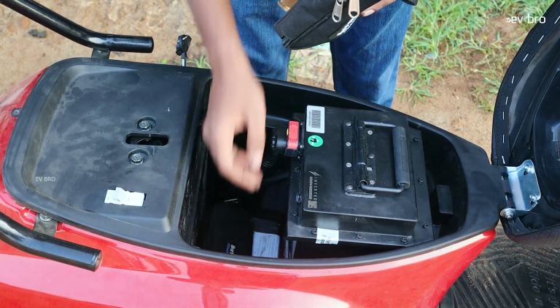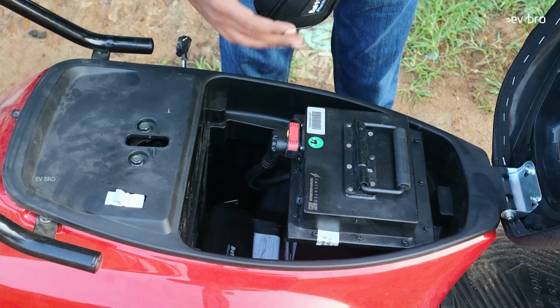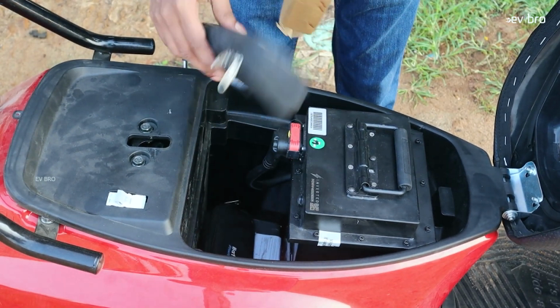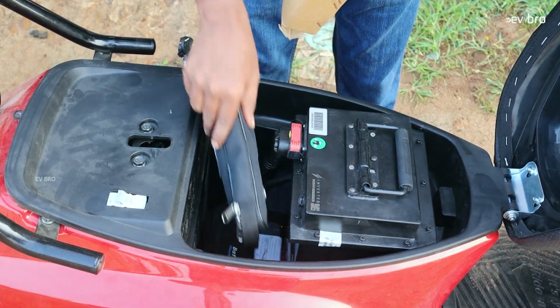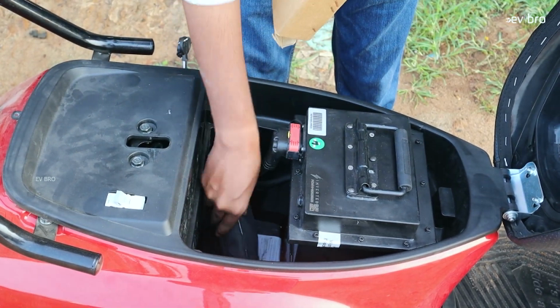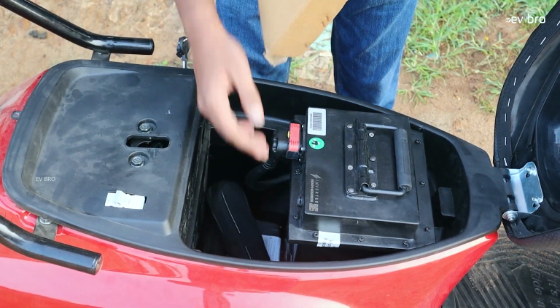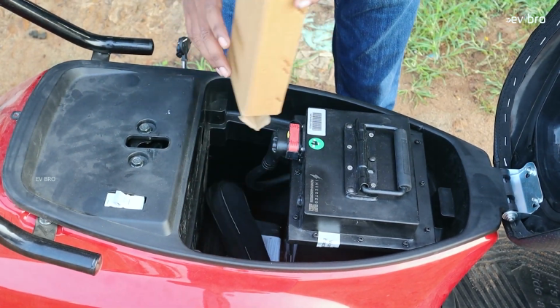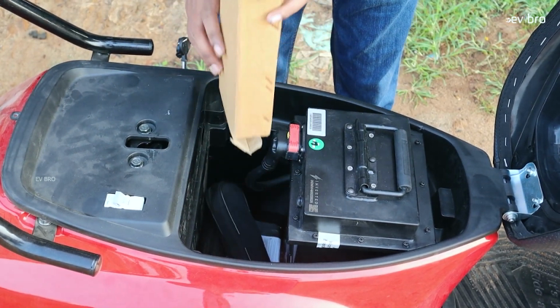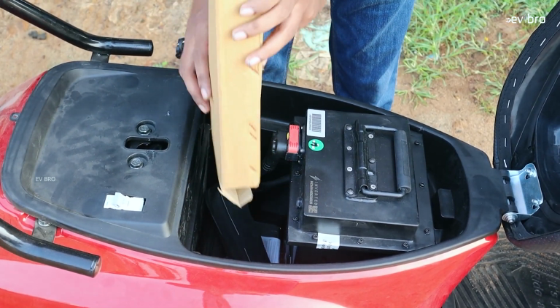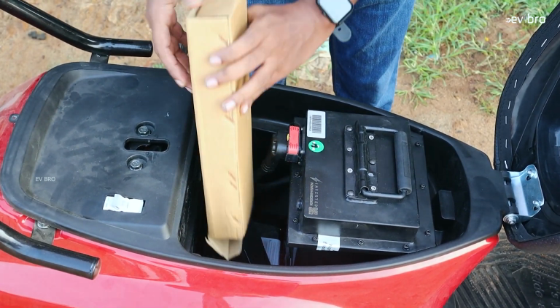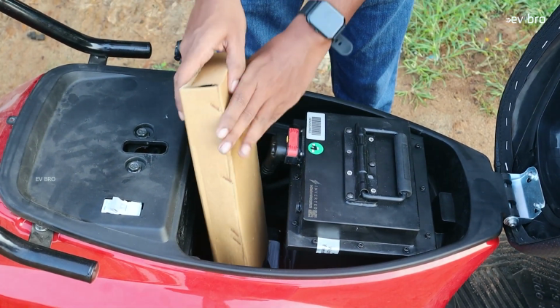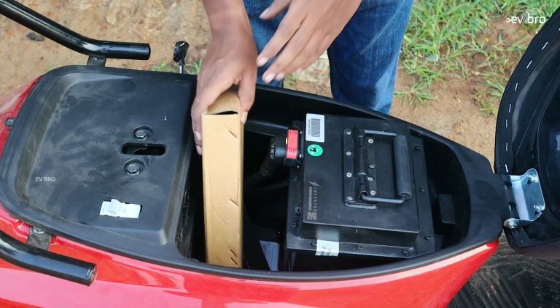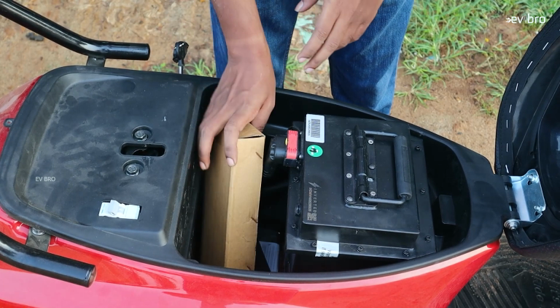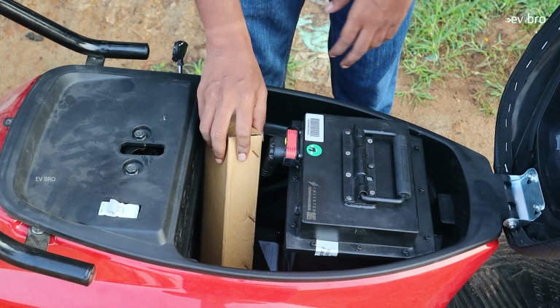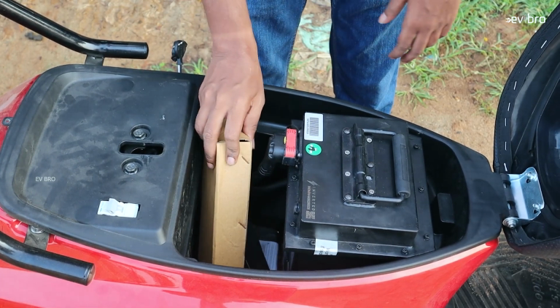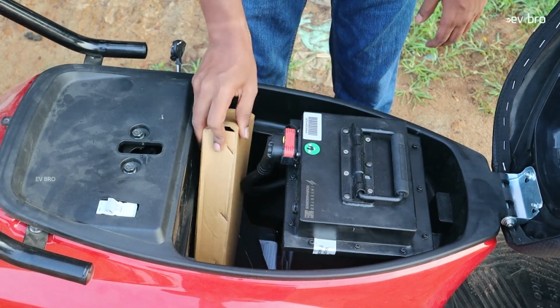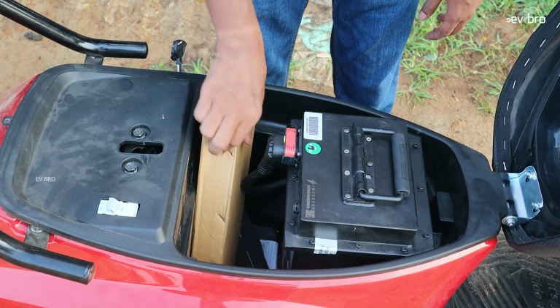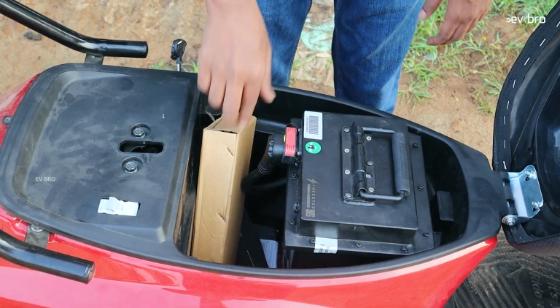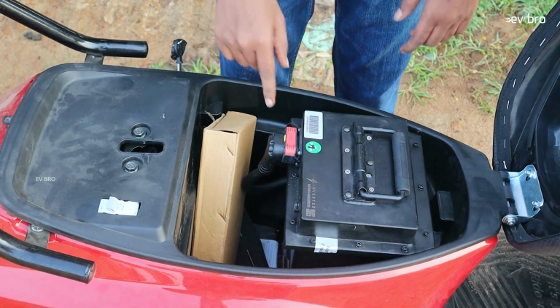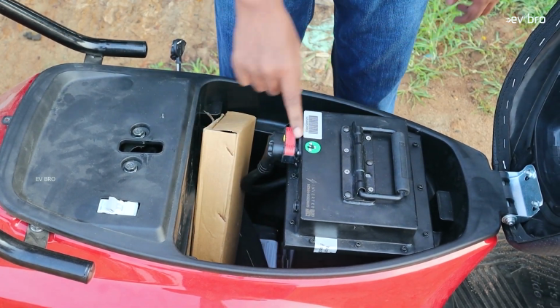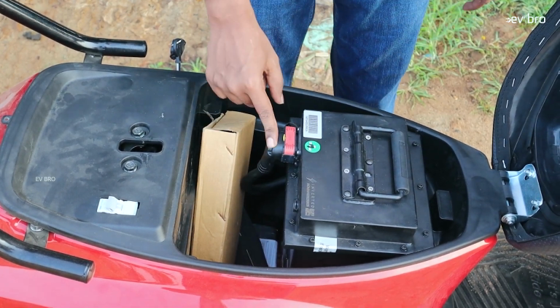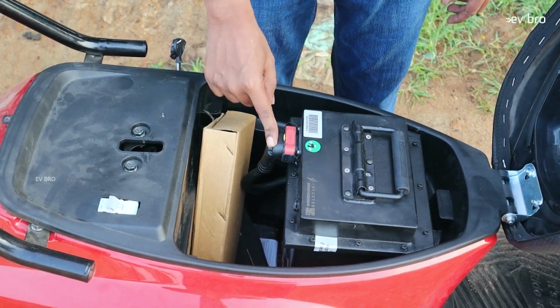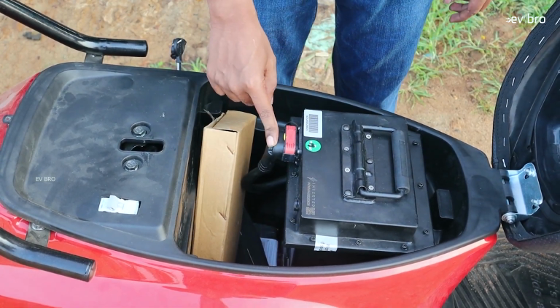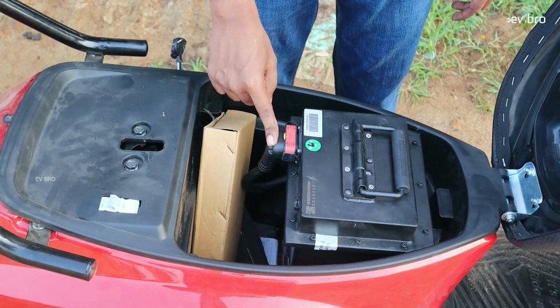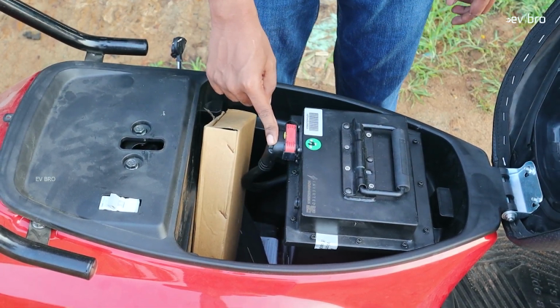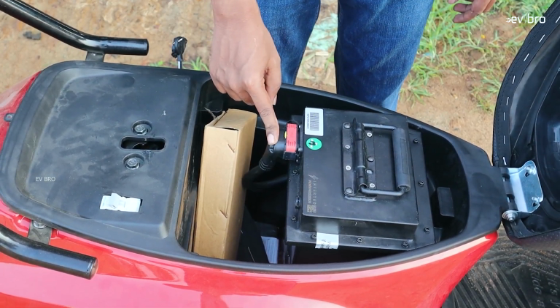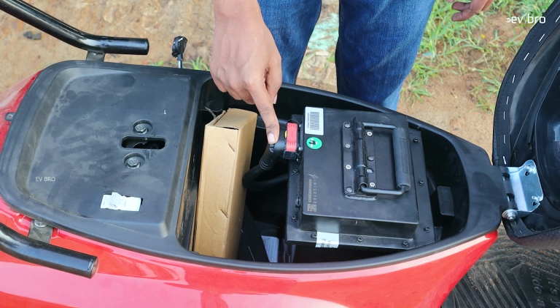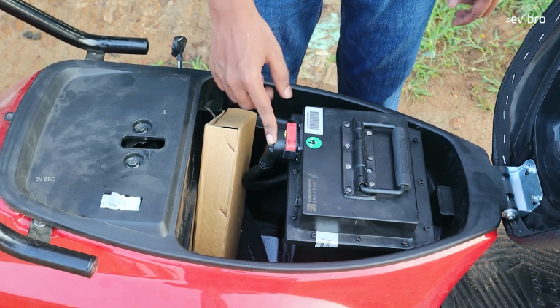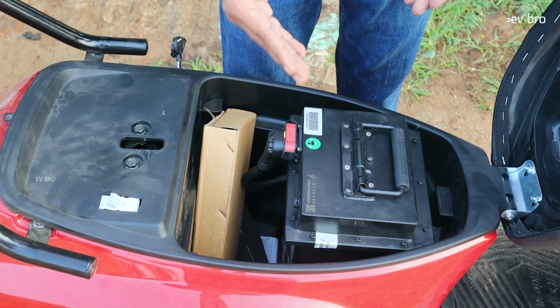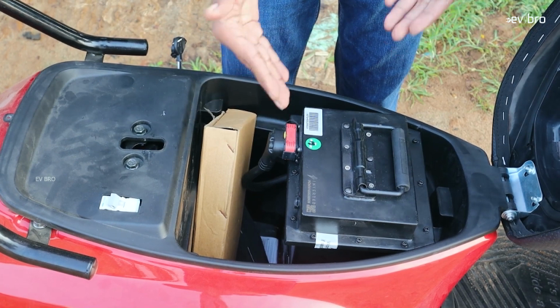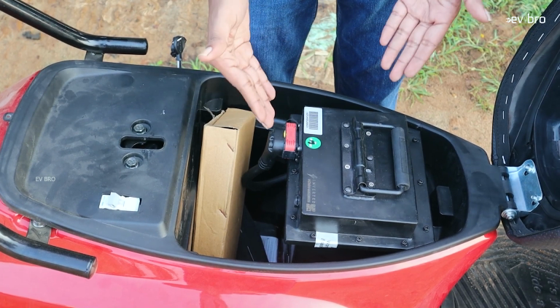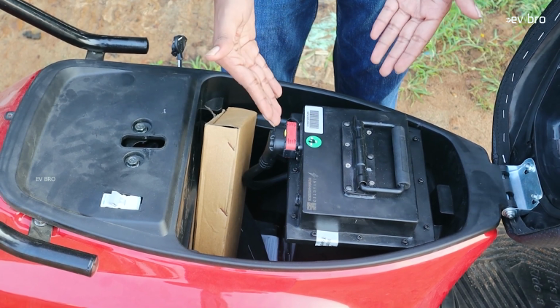The boot space is small — you cannot keep a helmet here, but you can keep some belongings. This is the battery pack you get with the Battery Story, and it is a removable battery pack.